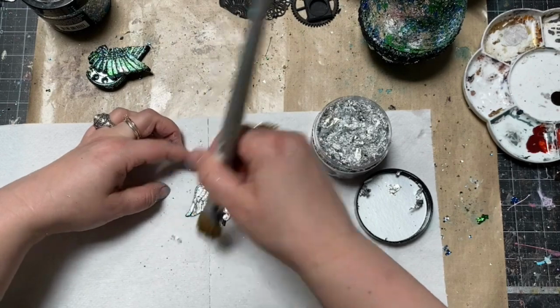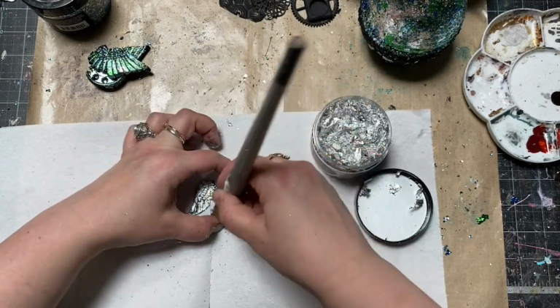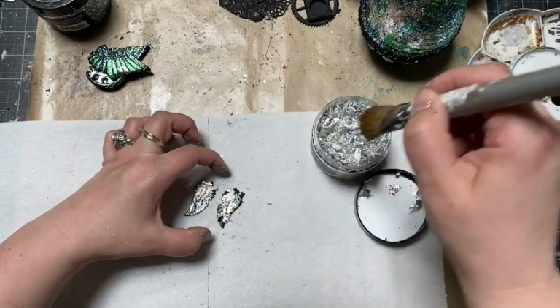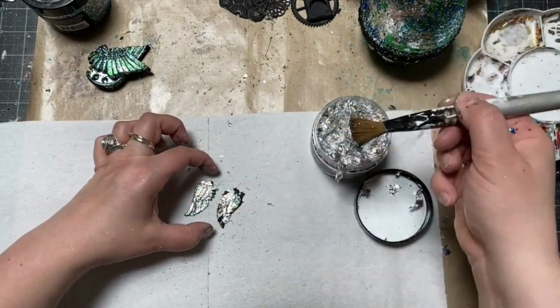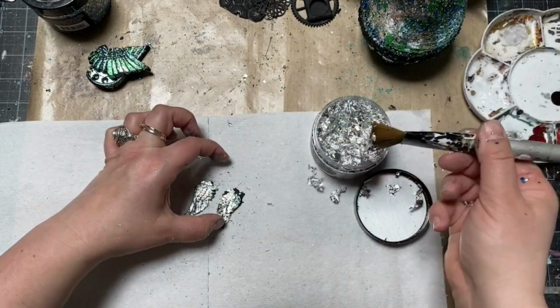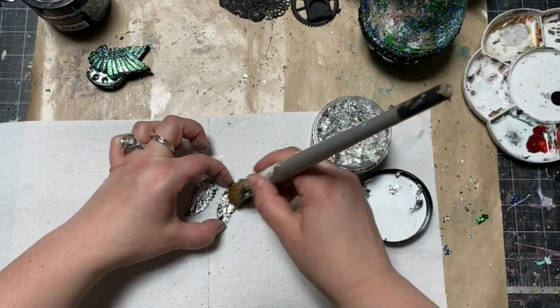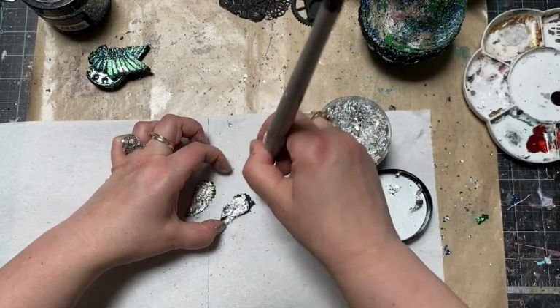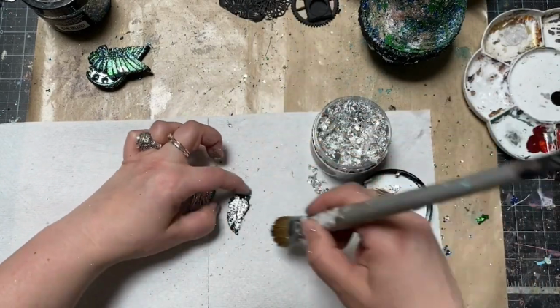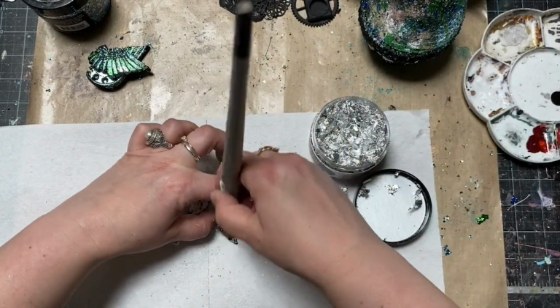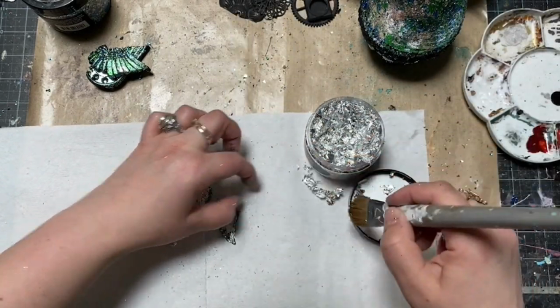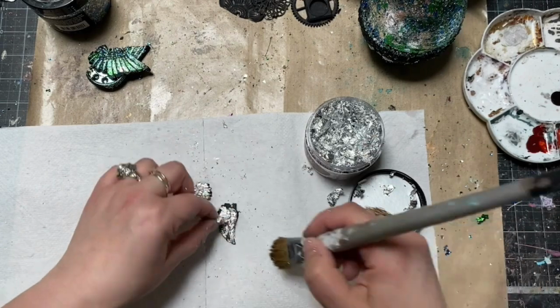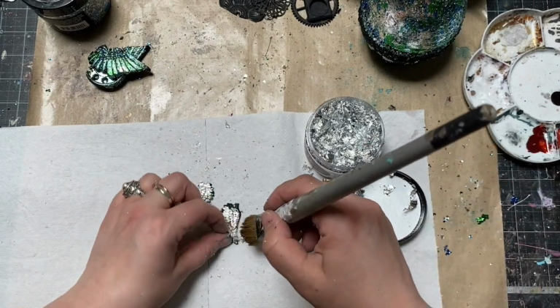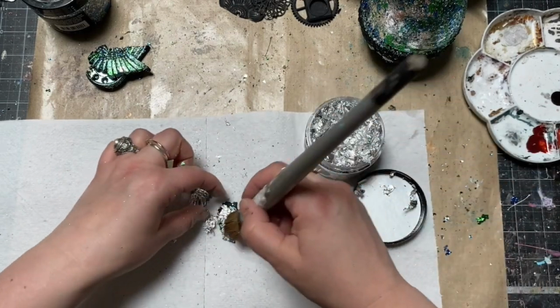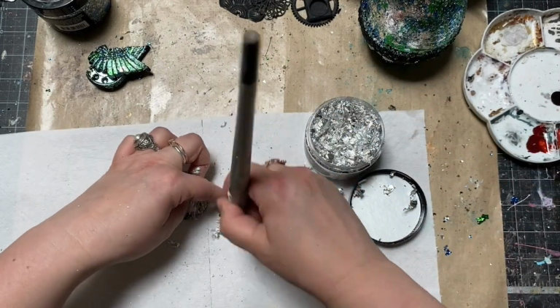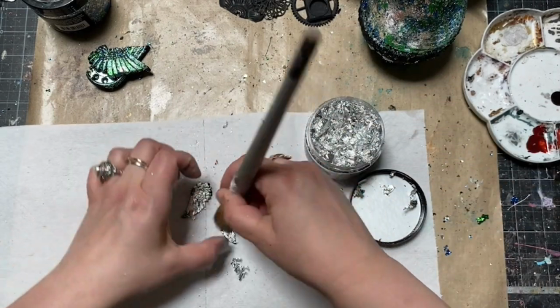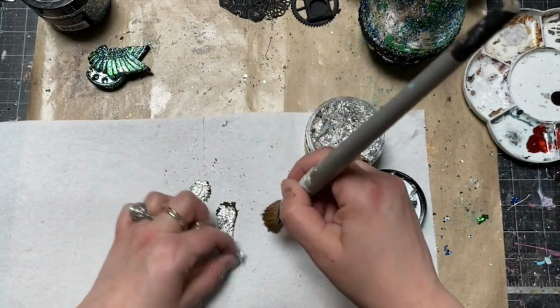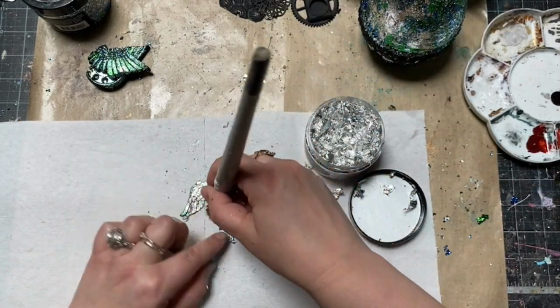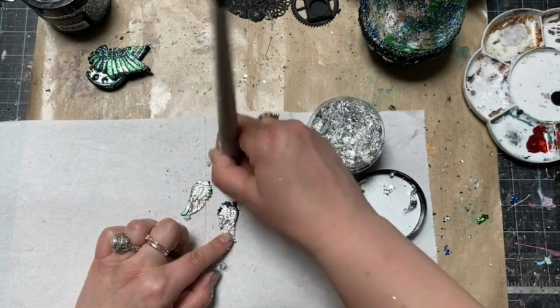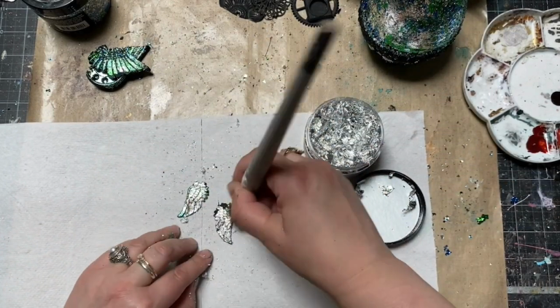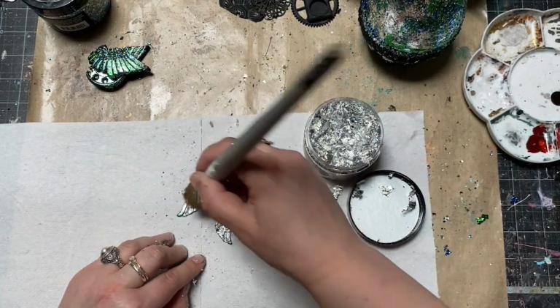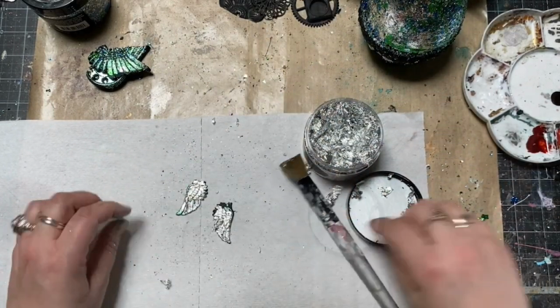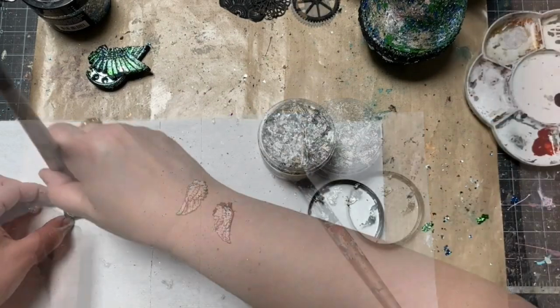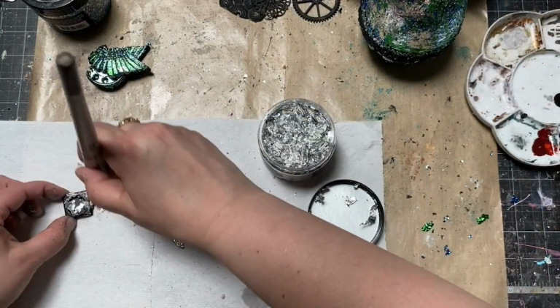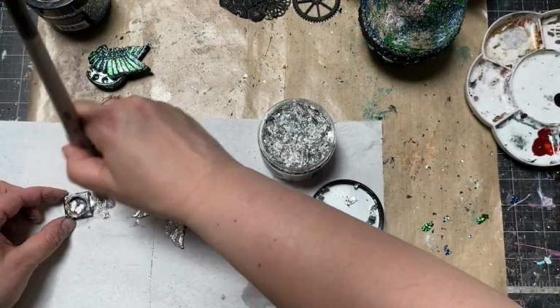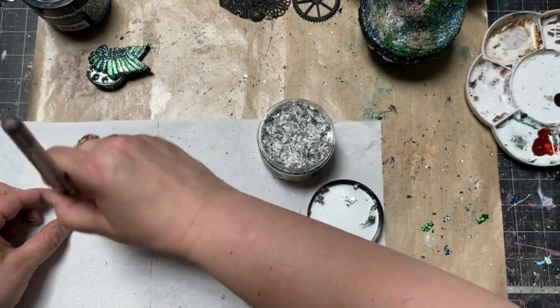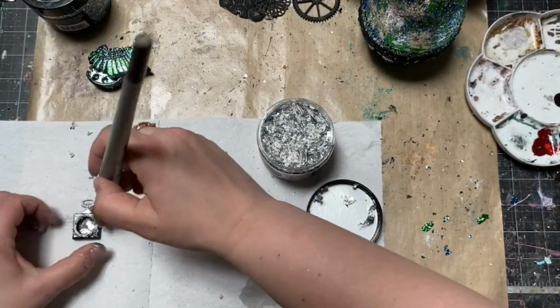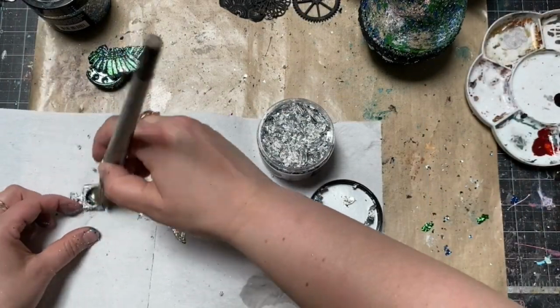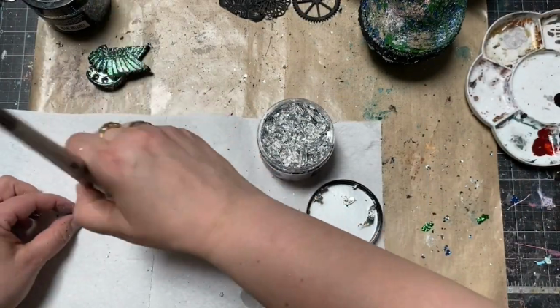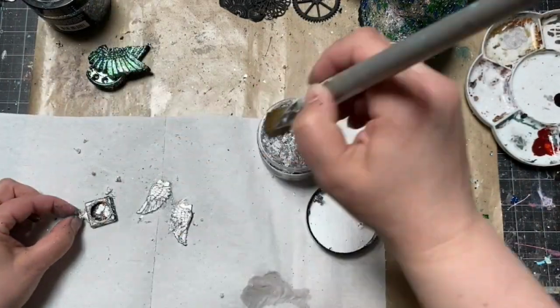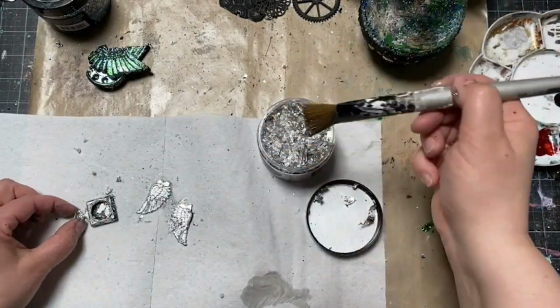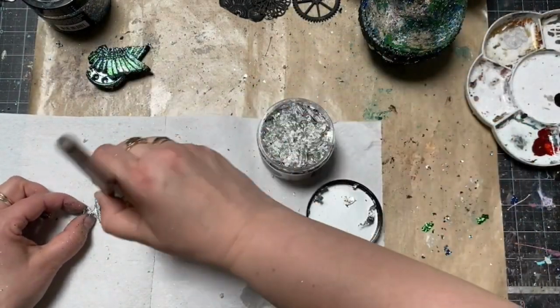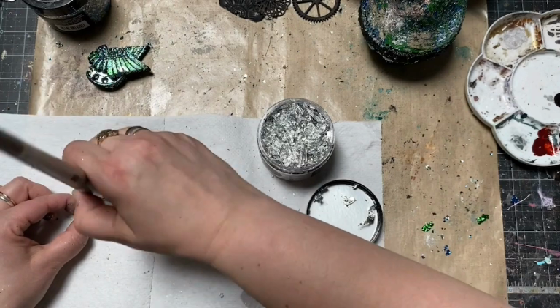It was a little bit of extra contrast. The same was for the little pocket watch. The little secret here is the brush has to be completely dry — otherwise the flakes are going to stick to the brush, not to the embellishments.